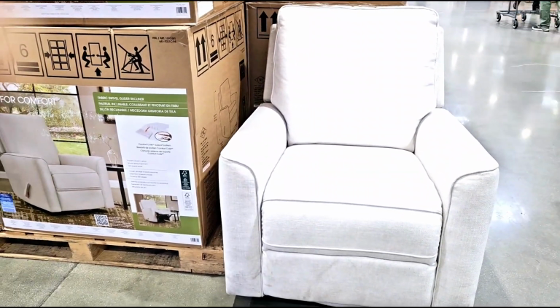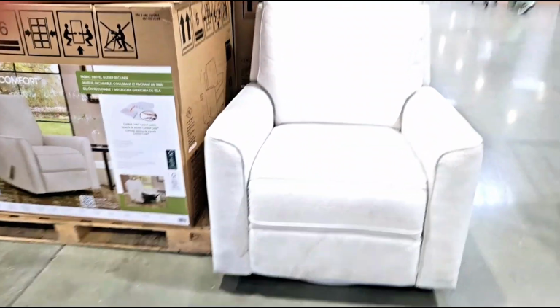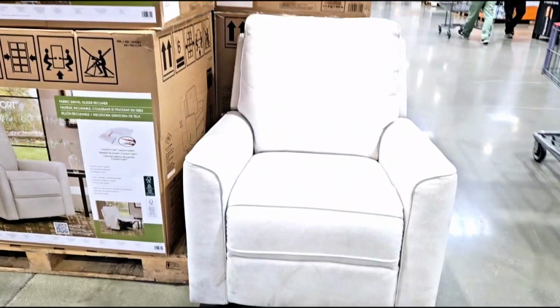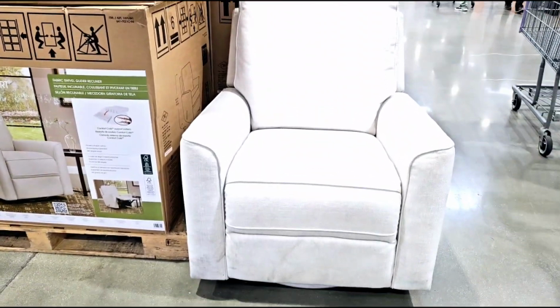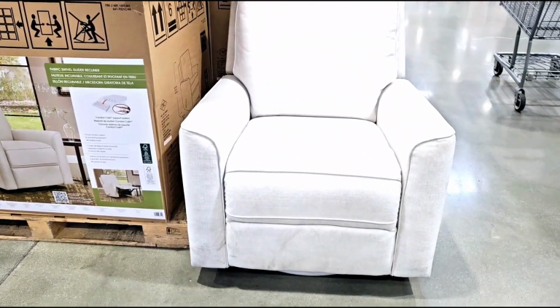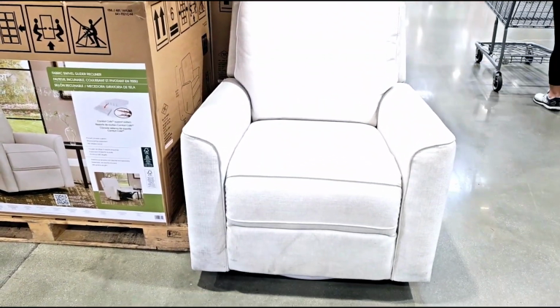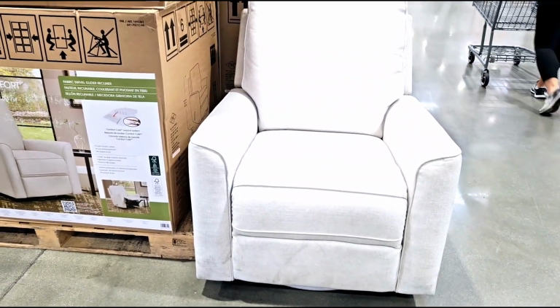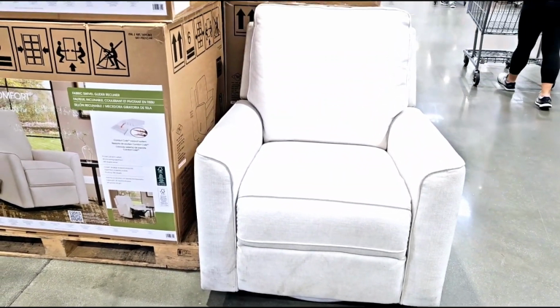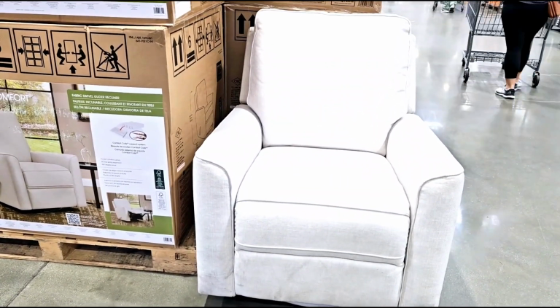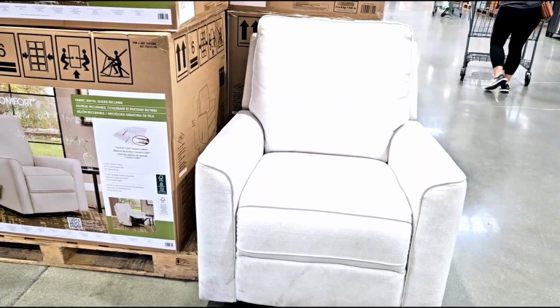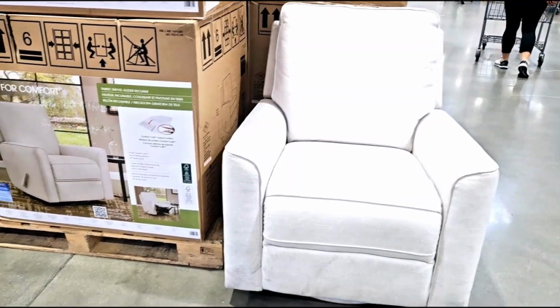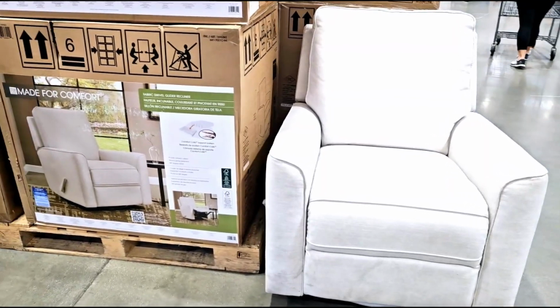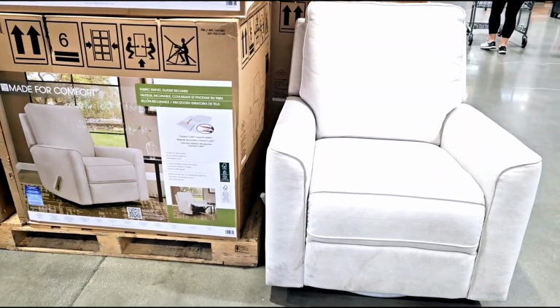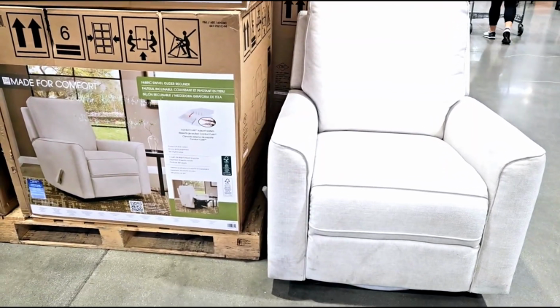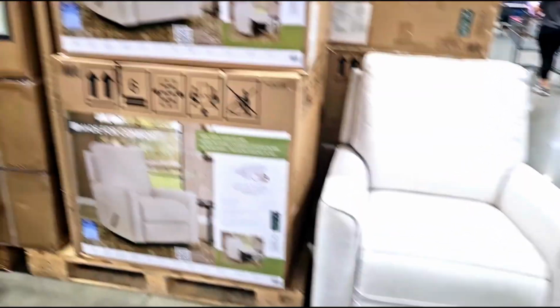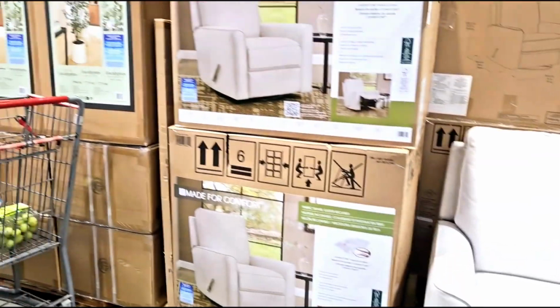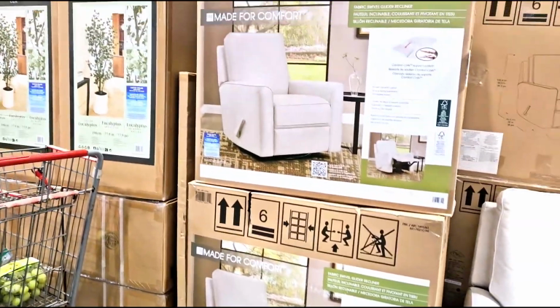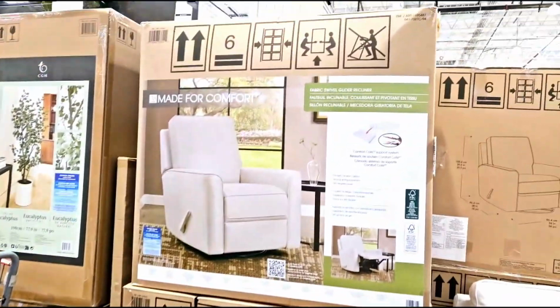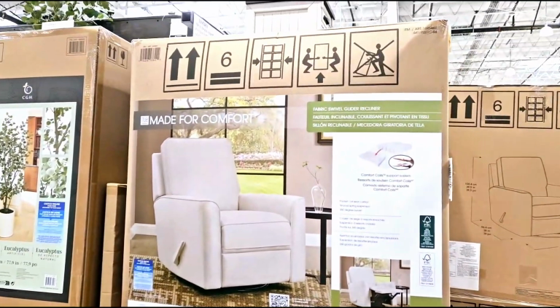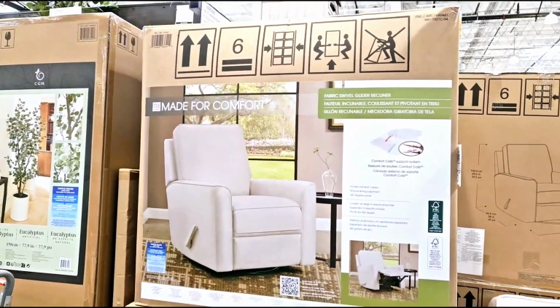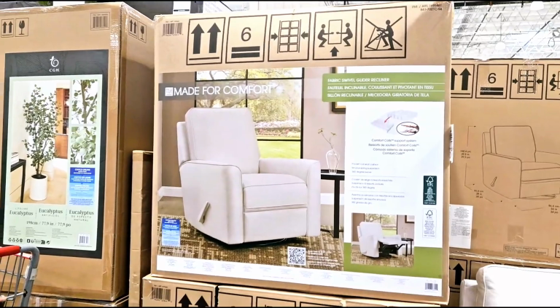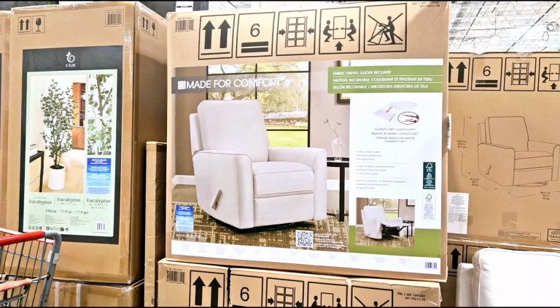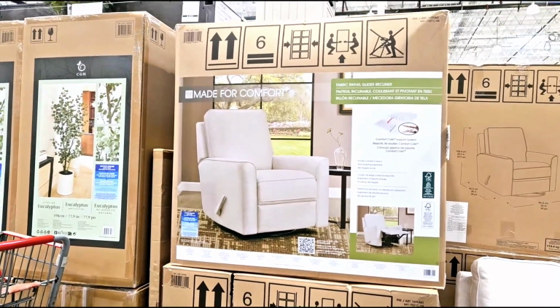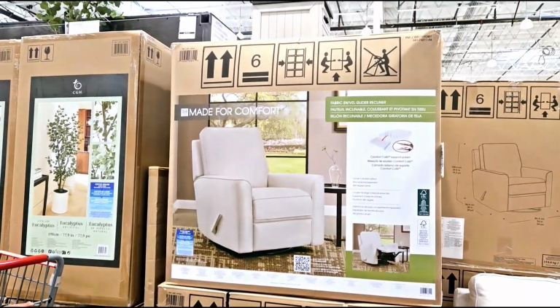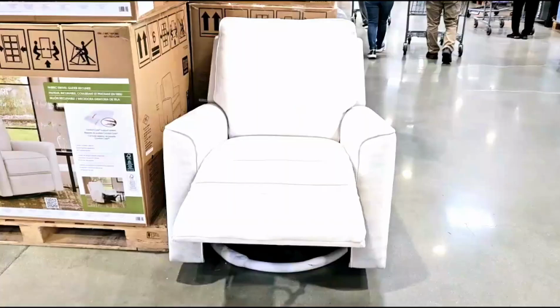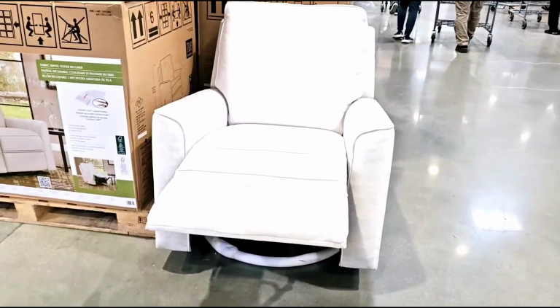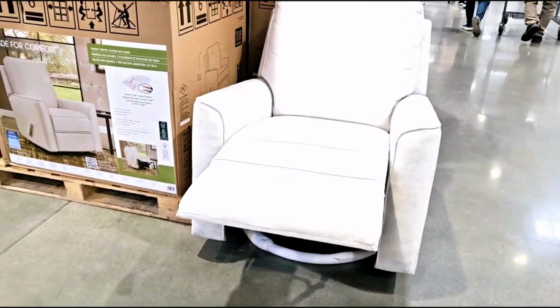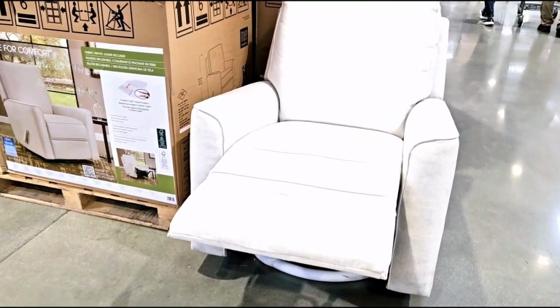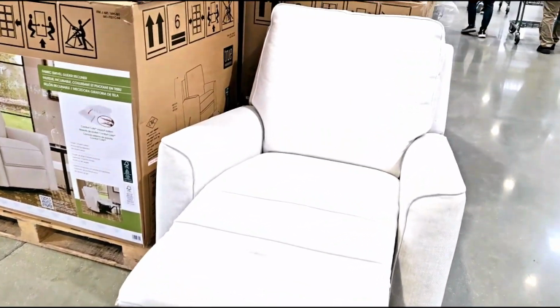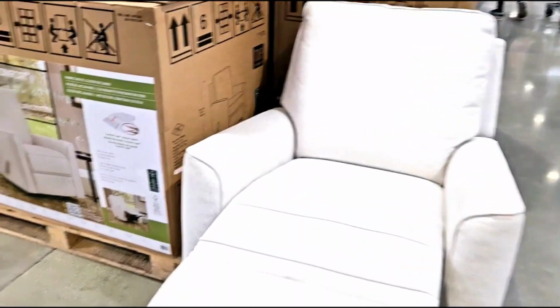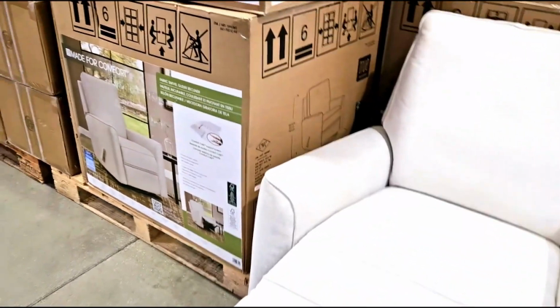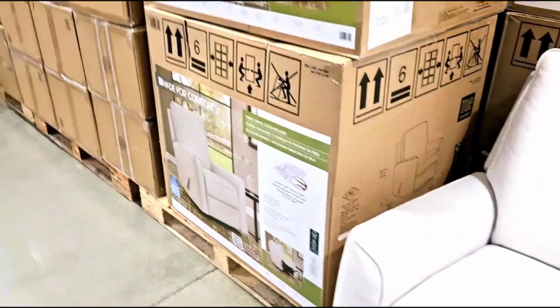Look at this one — it's white and it's like a sofa, but it's just one seat. It's a rocking chair. Oh really? Yeah. Oh, it looks very nice. Pretty cool — it also has a lever to push it back, and you could put your leg up like that.